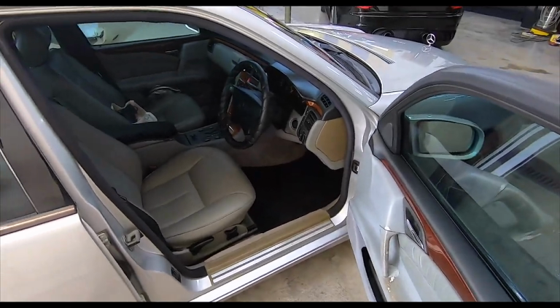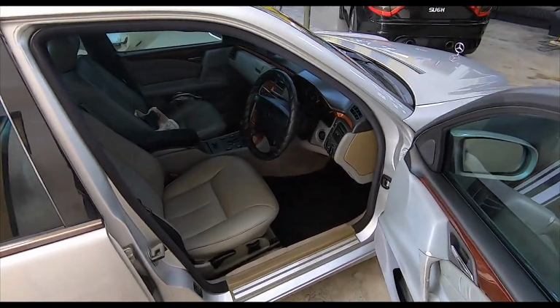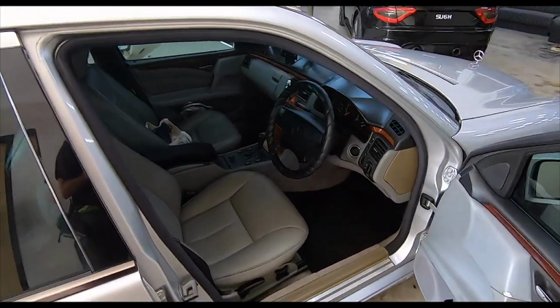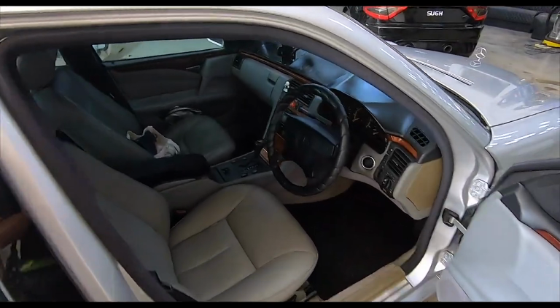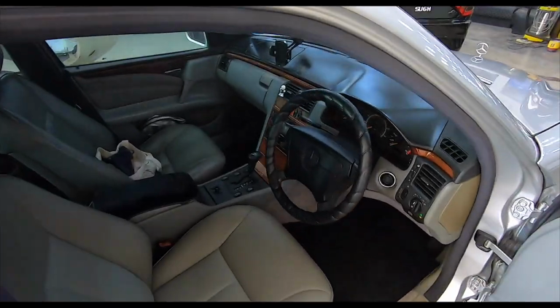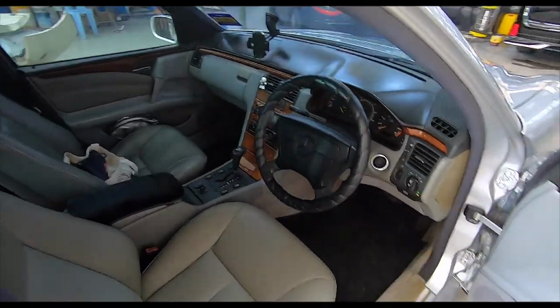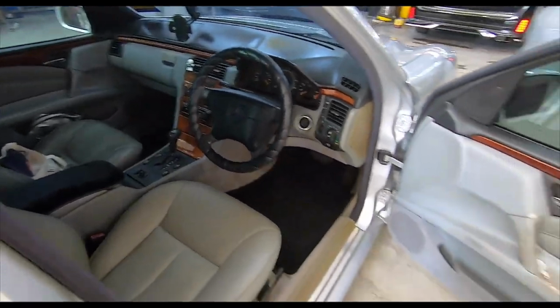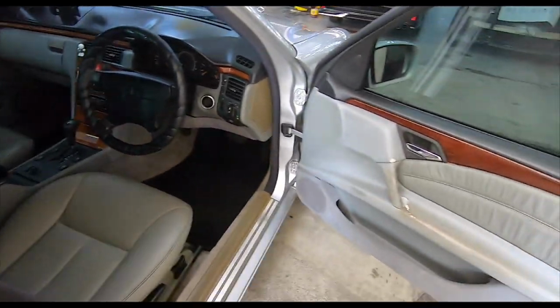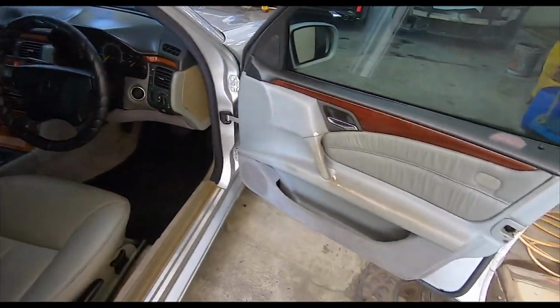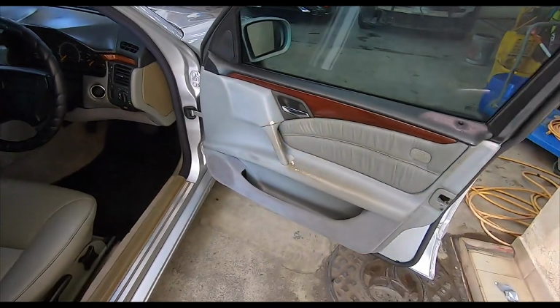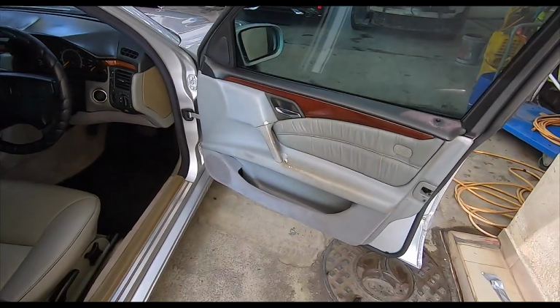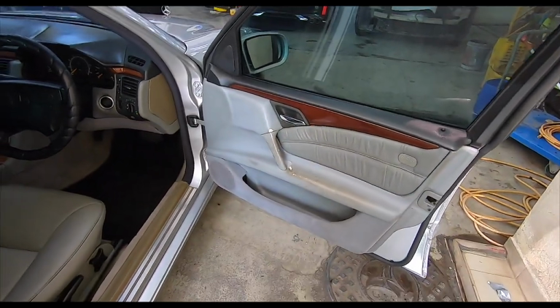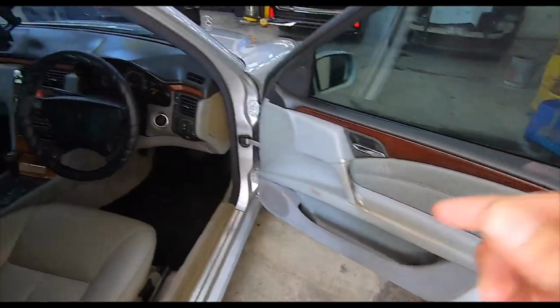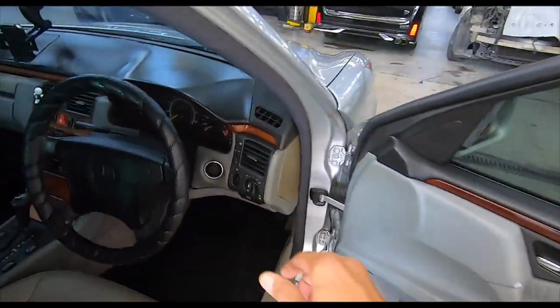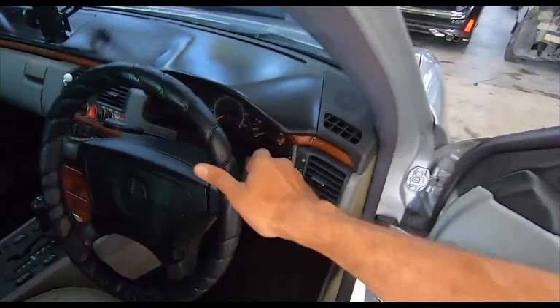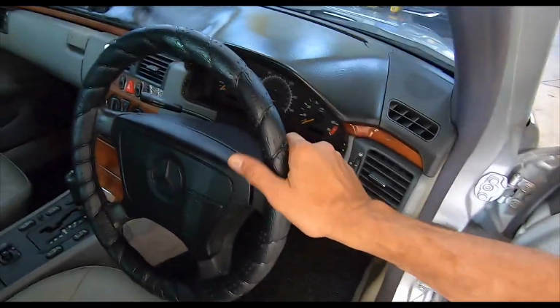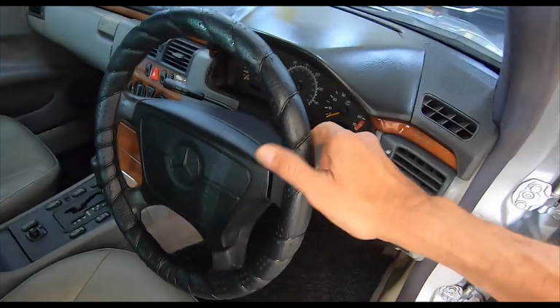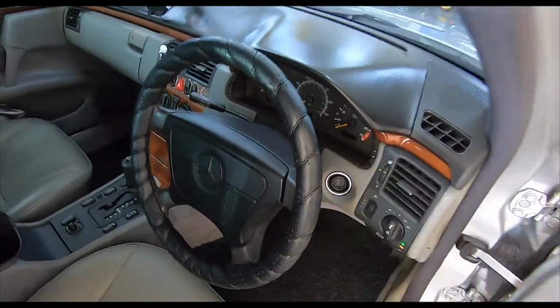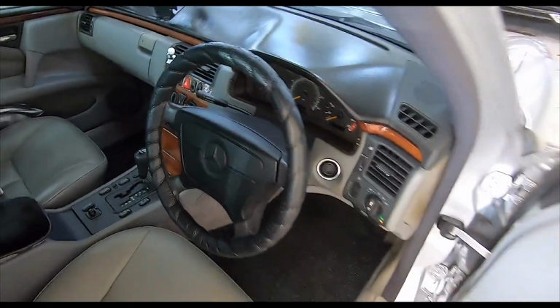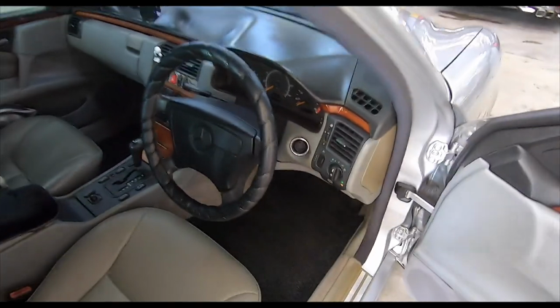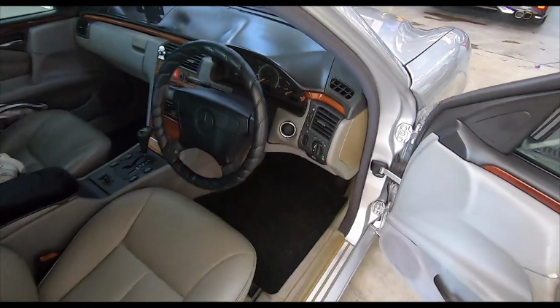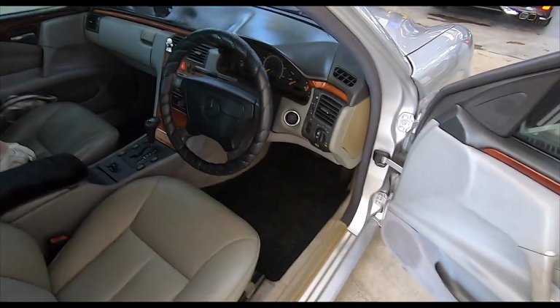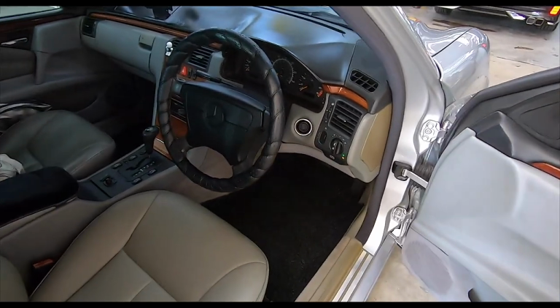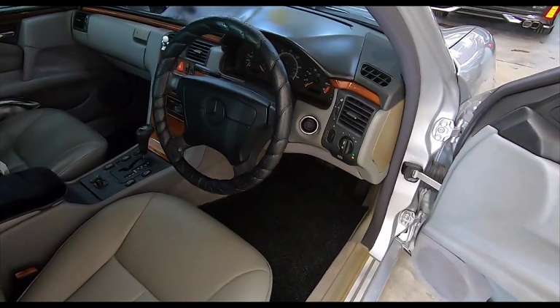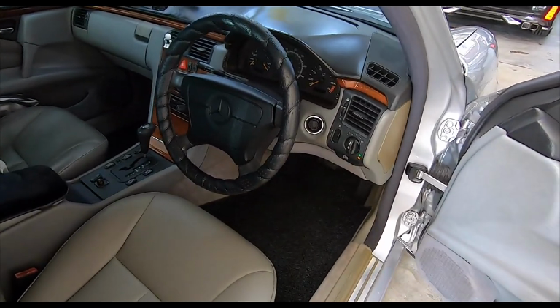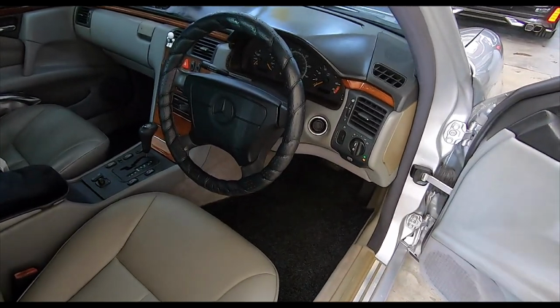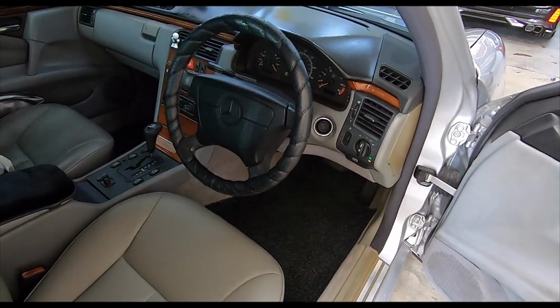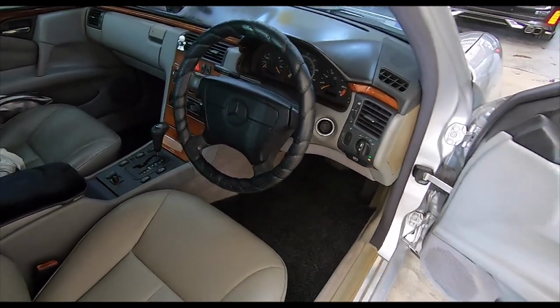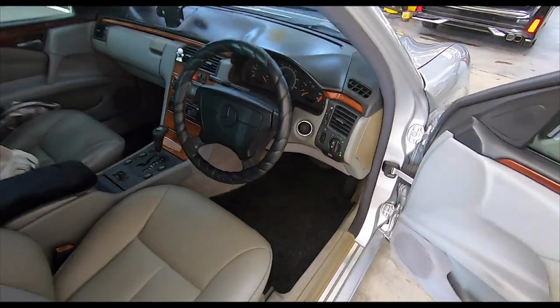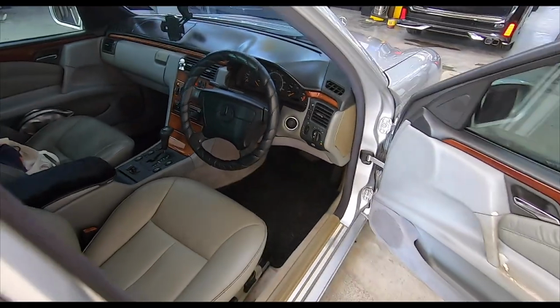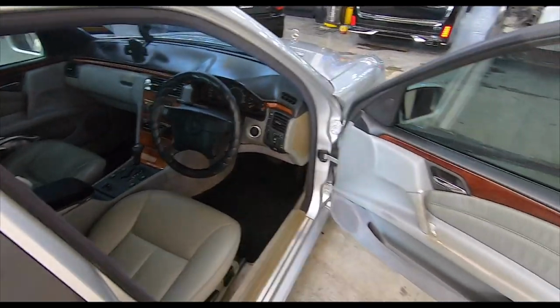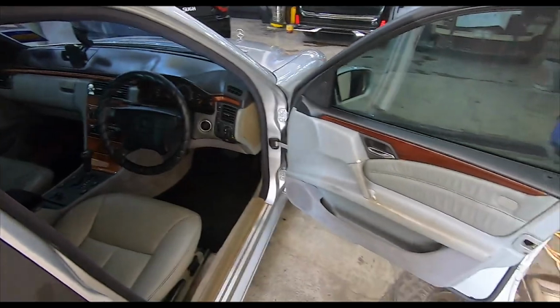The rolling restoration of the 210 continues. Somebody was asking about these wraps — you can still find them on Shopee. Just search 'steering cover' or 'steering wrap' and you should still be able to find it.